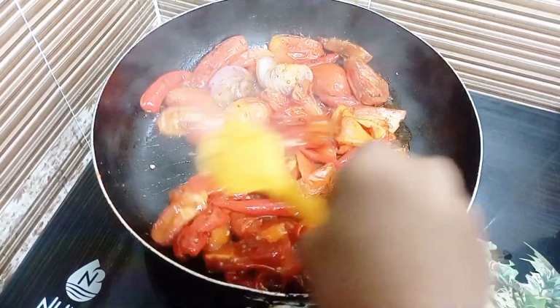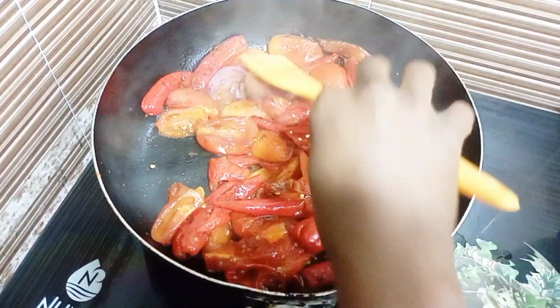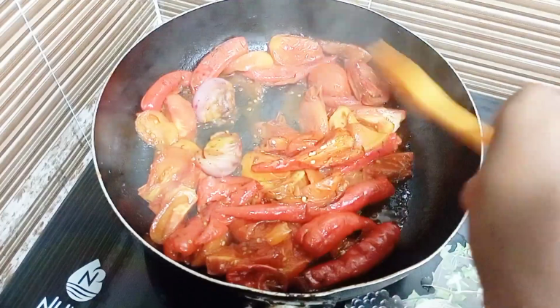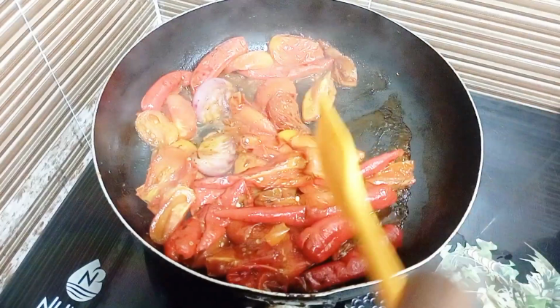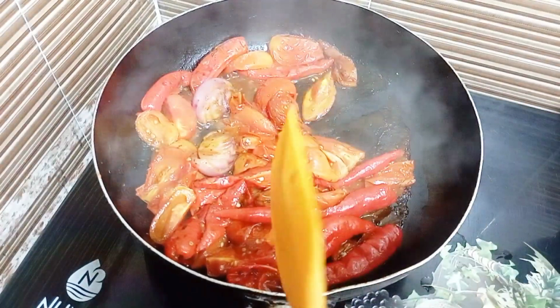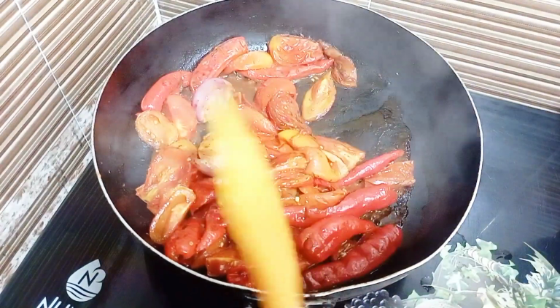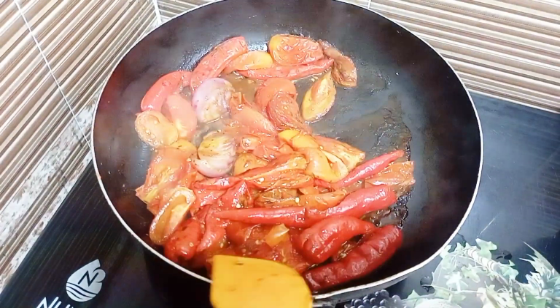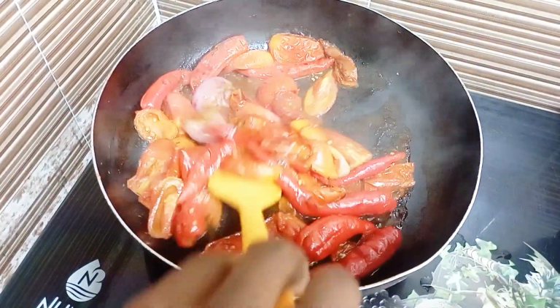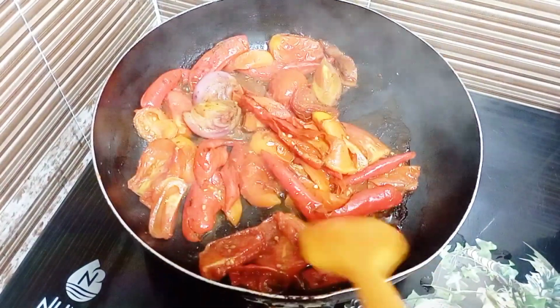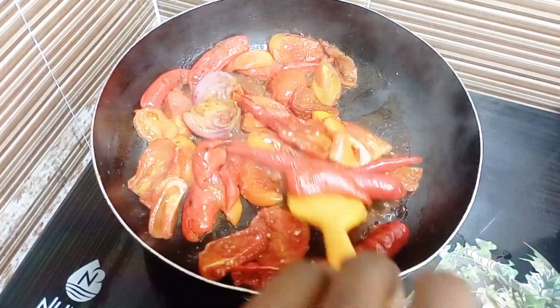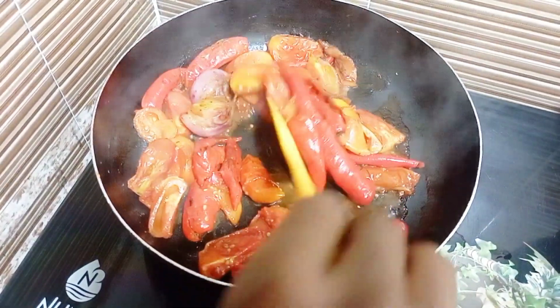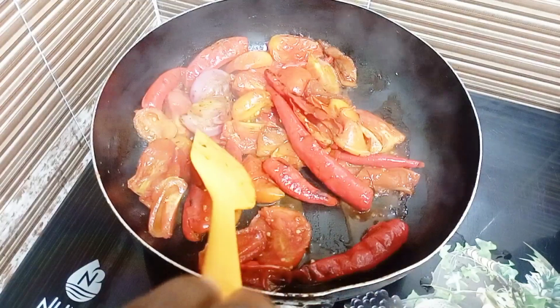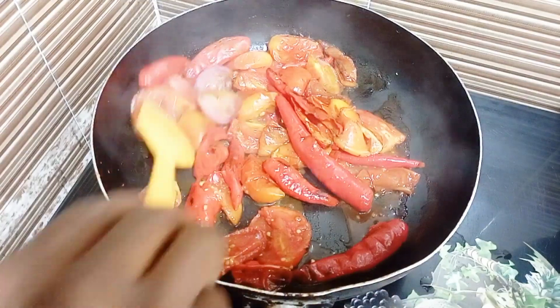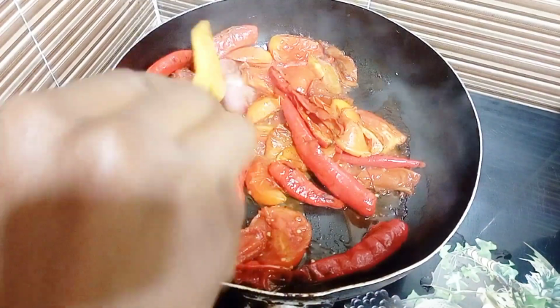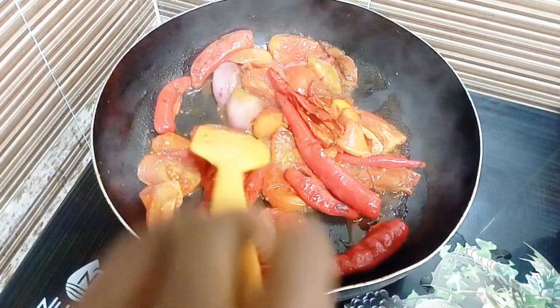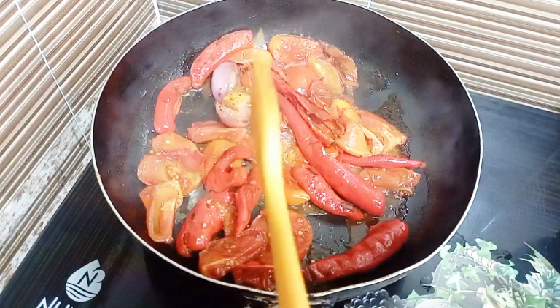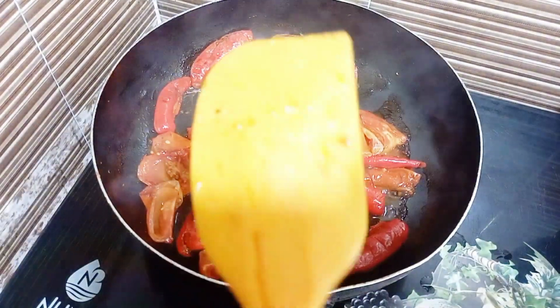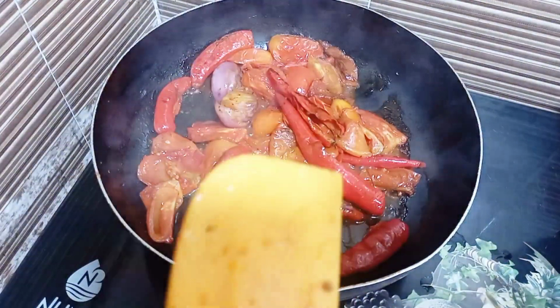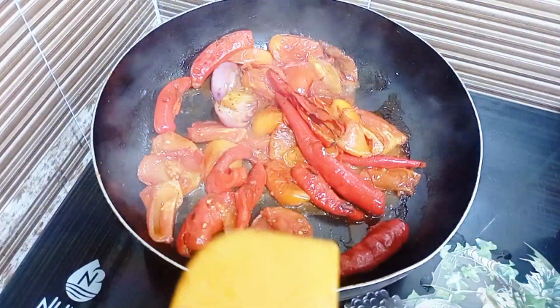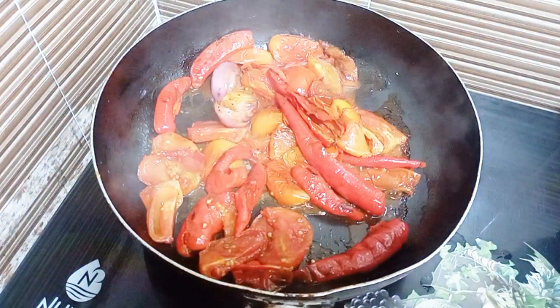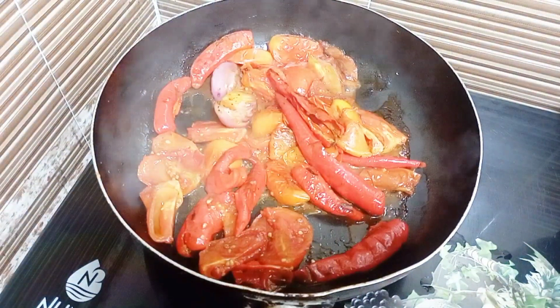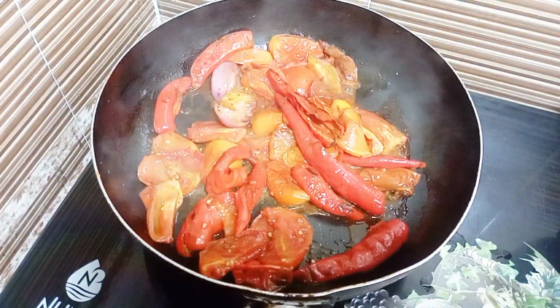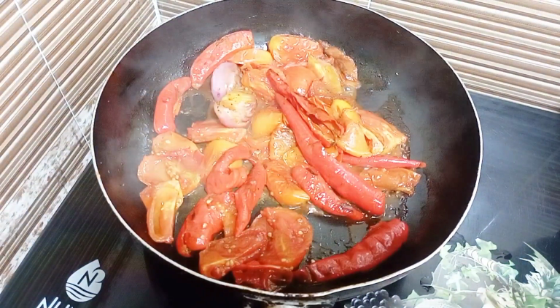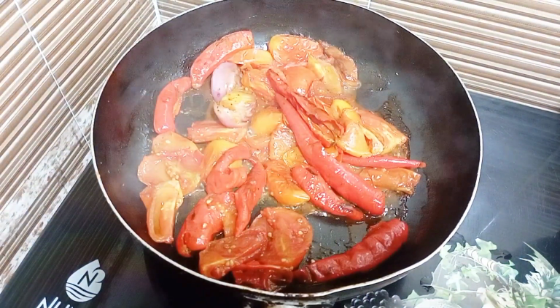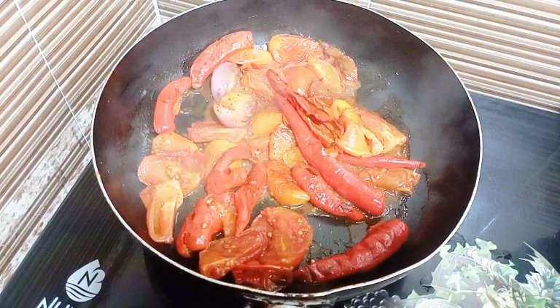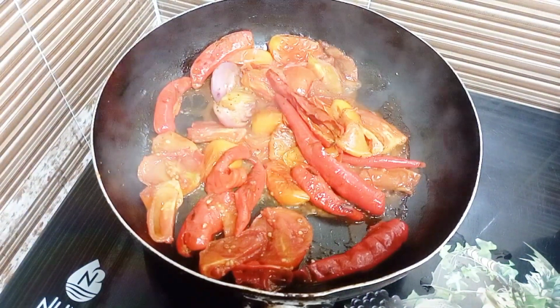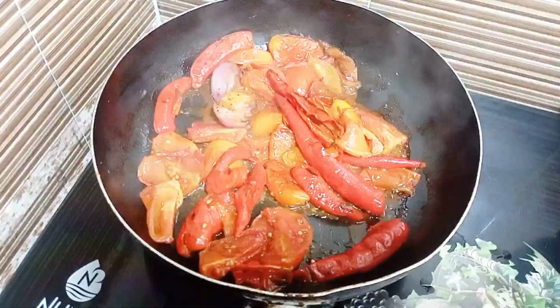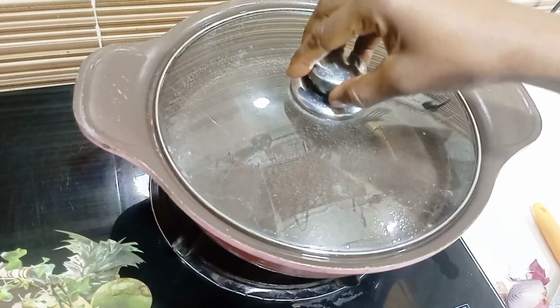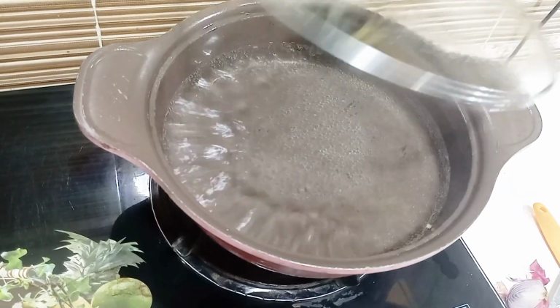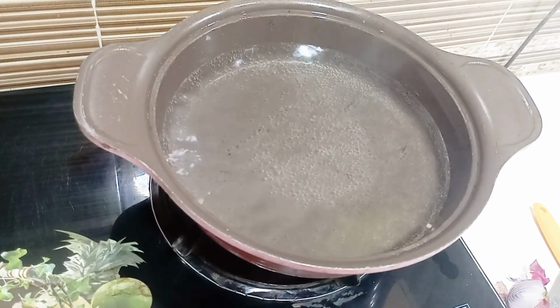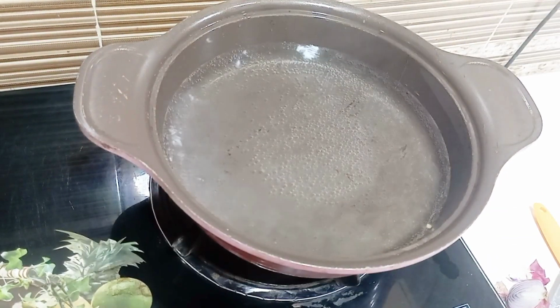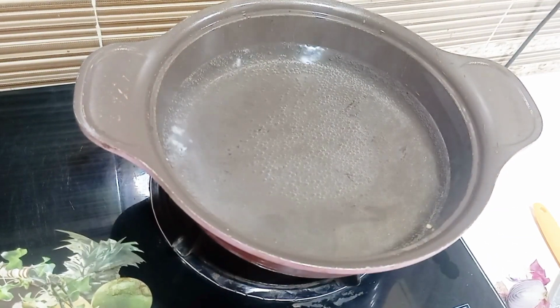Just the way you are seeing here — at this point the water is almost dried, so I'll go ahead and turn down my heat and blend my tomato and pepper. Blend it until it is very smooth.